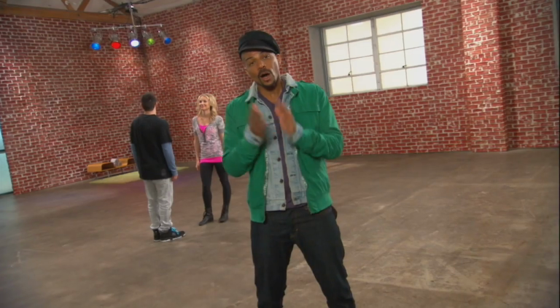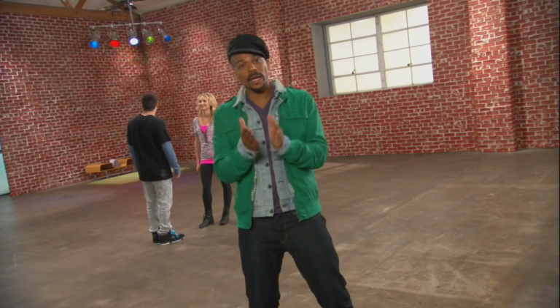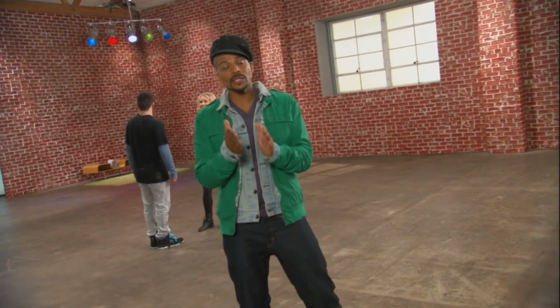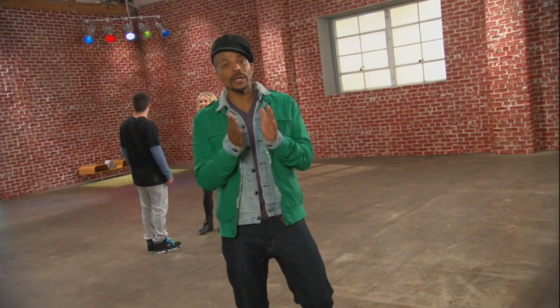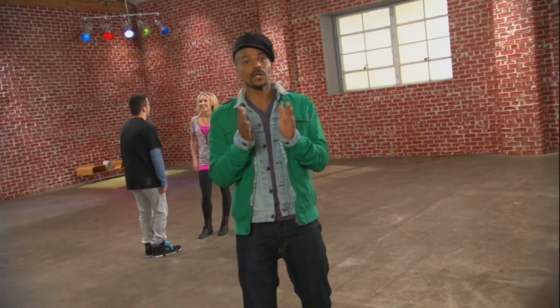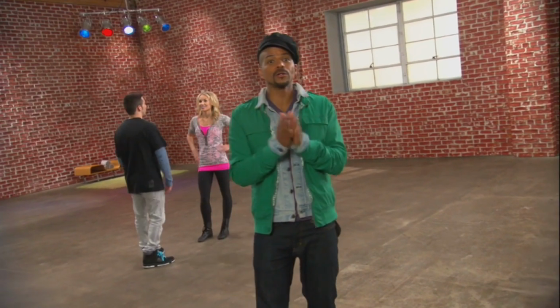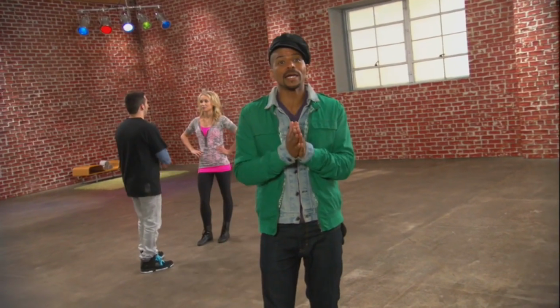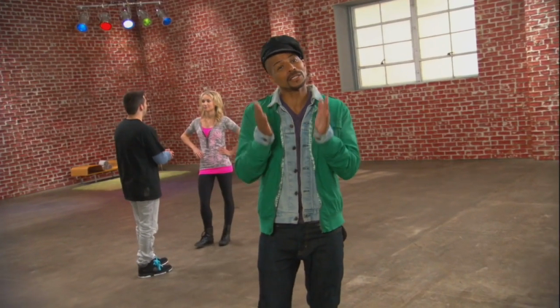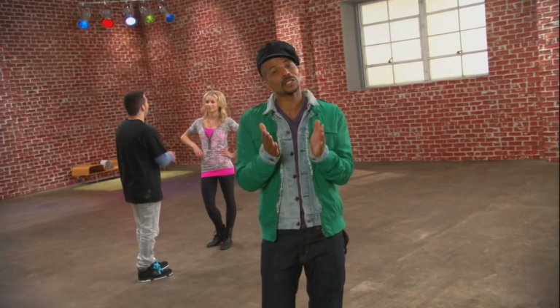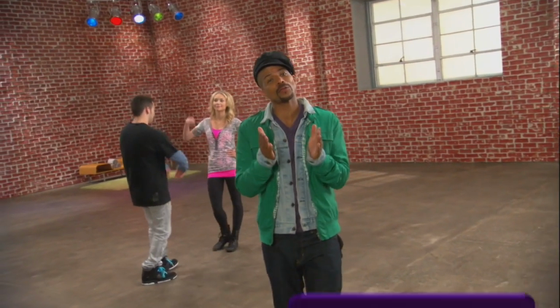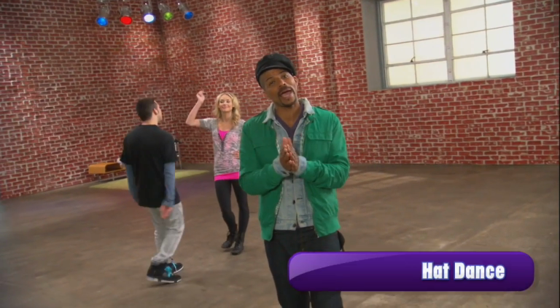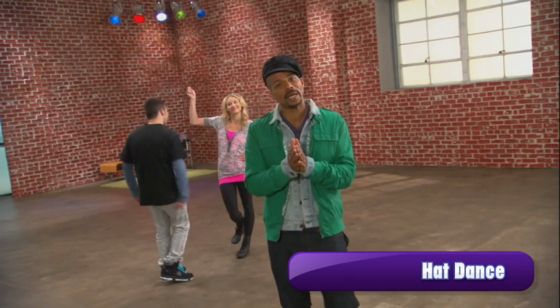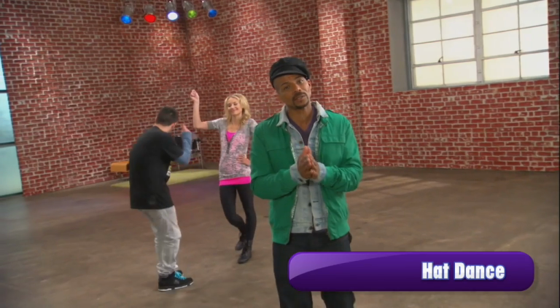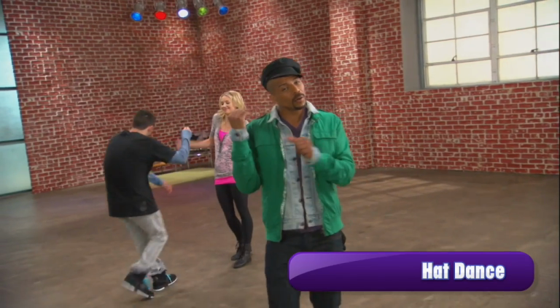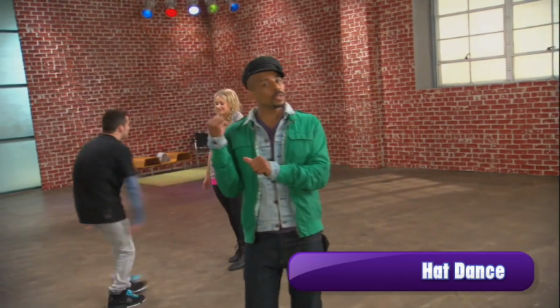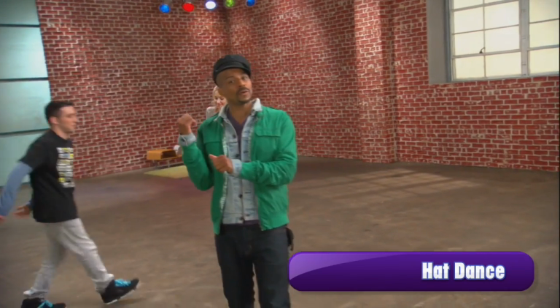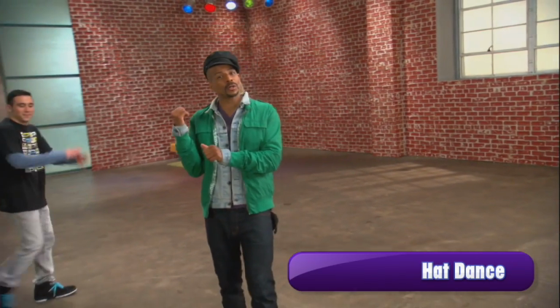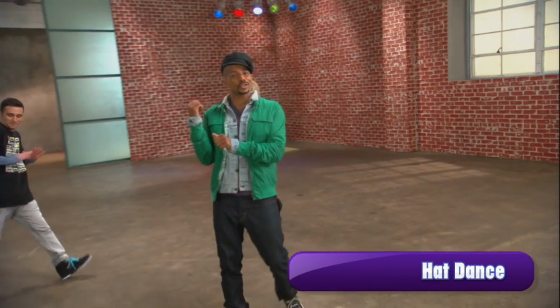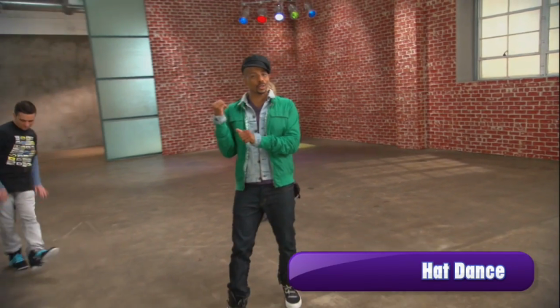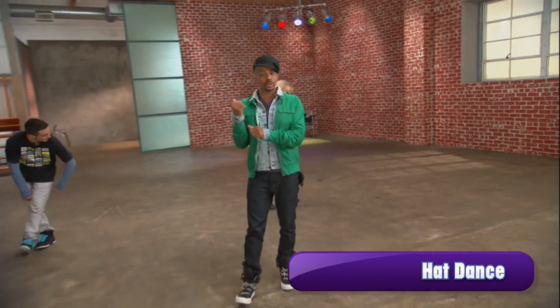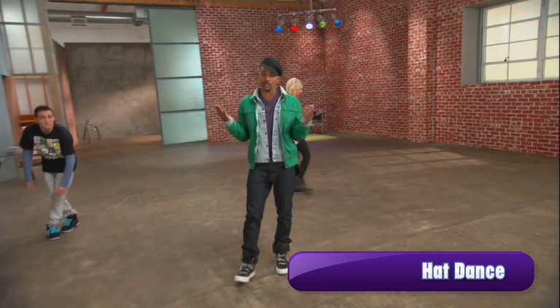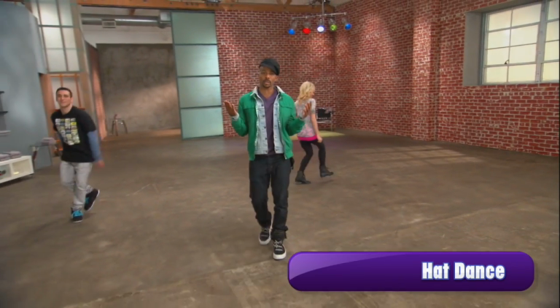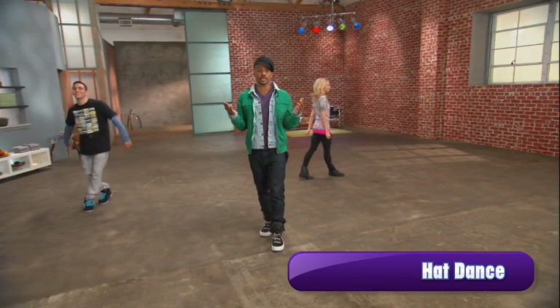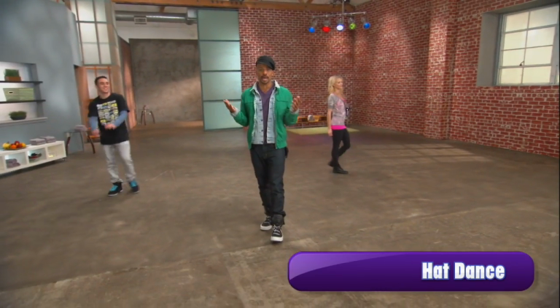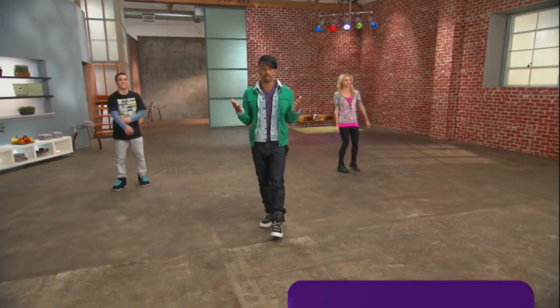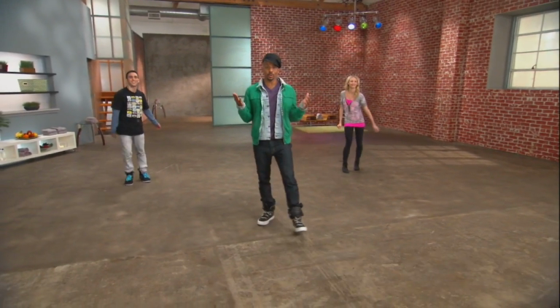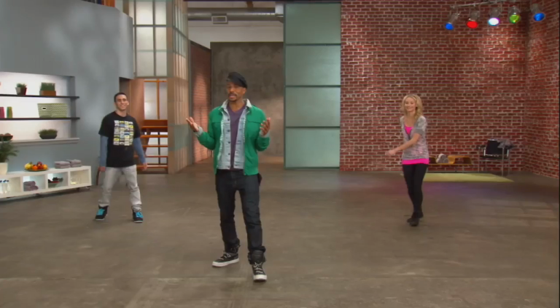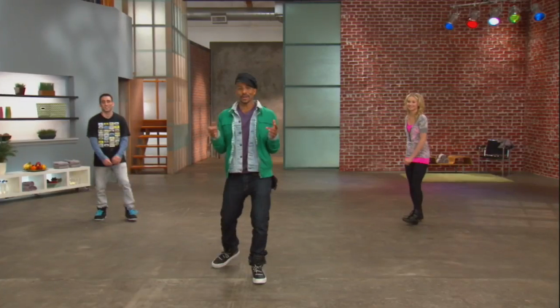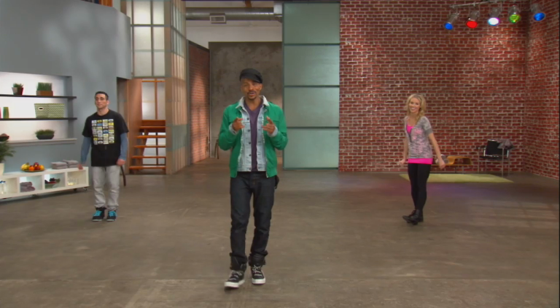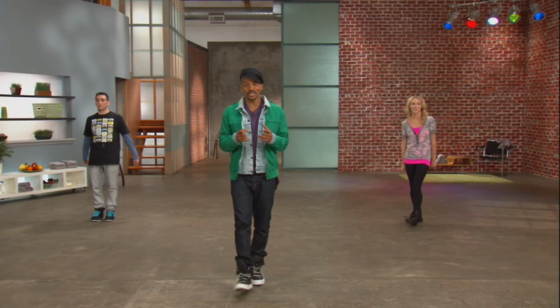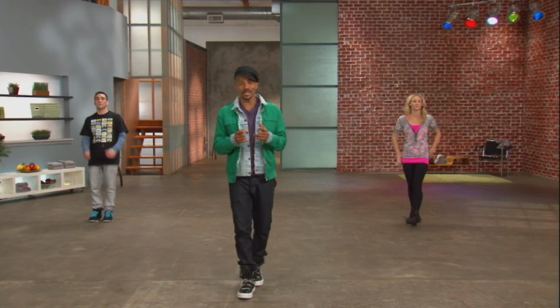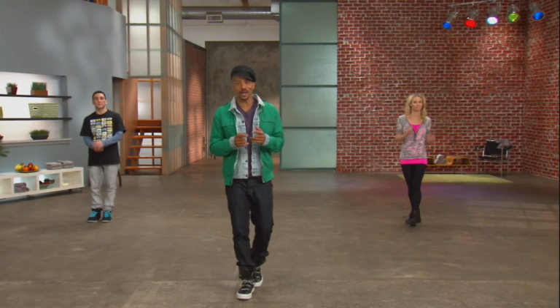Okay, let's get ready to learn a new dance and today it's called the hat dance. First me and my friends here are going to show it to you and then we're going to break it down. We're ready. Are you guys ready? Here we go.